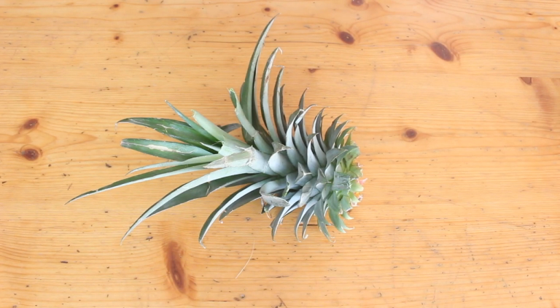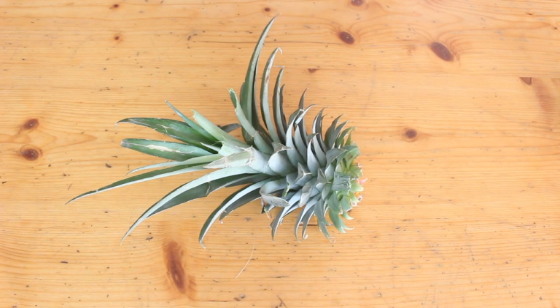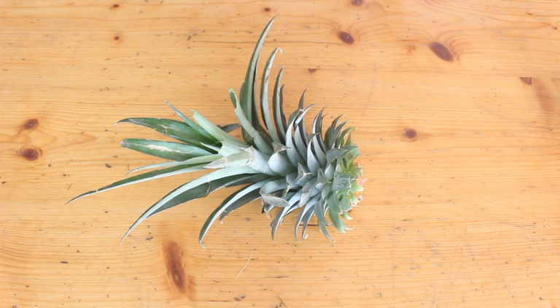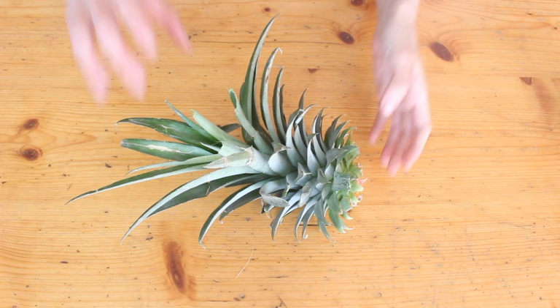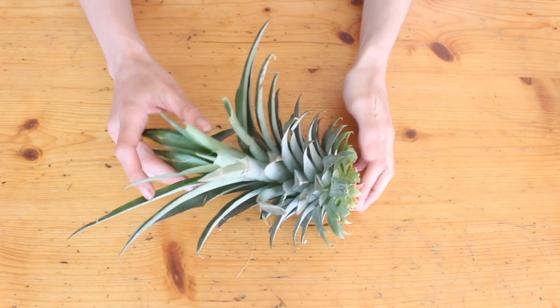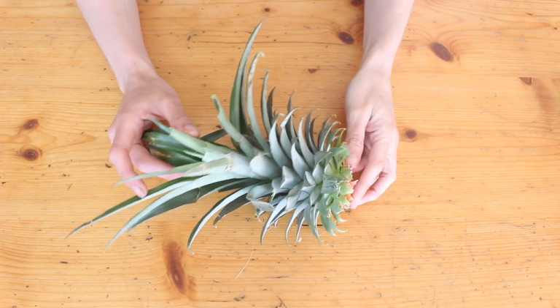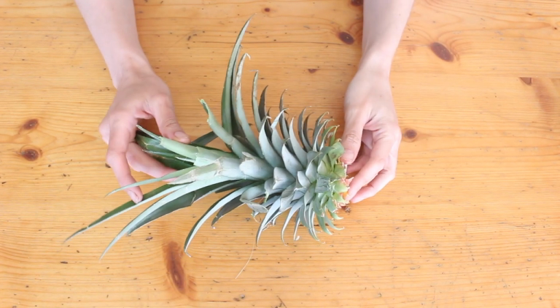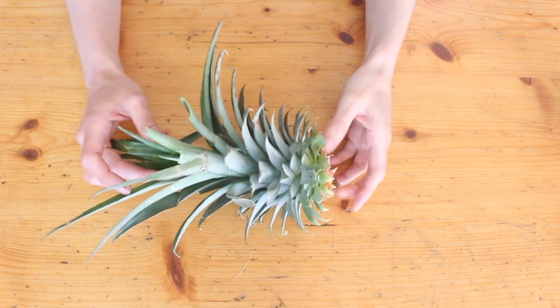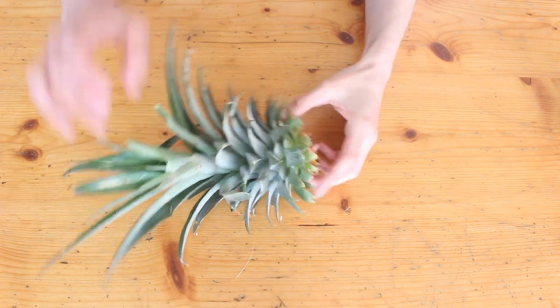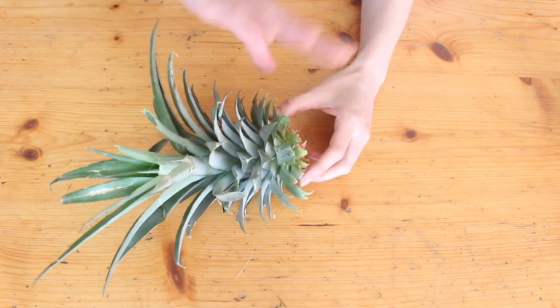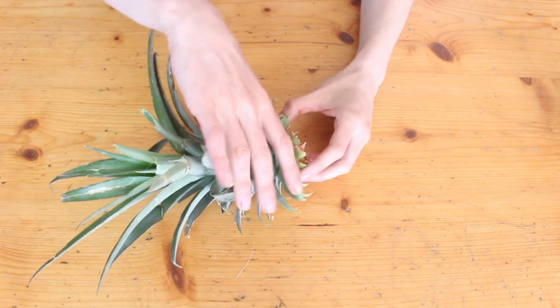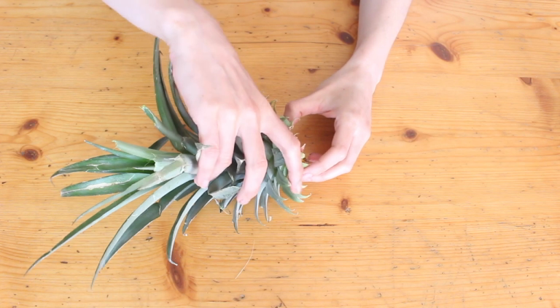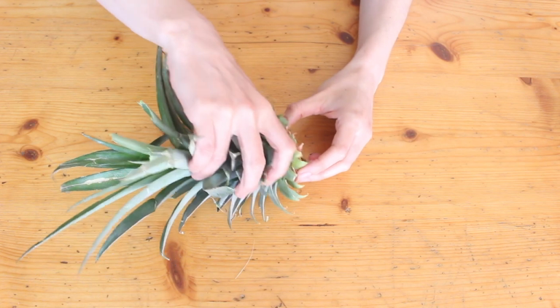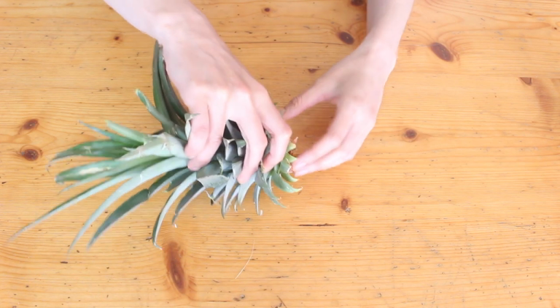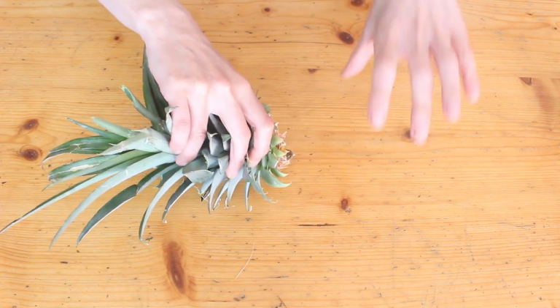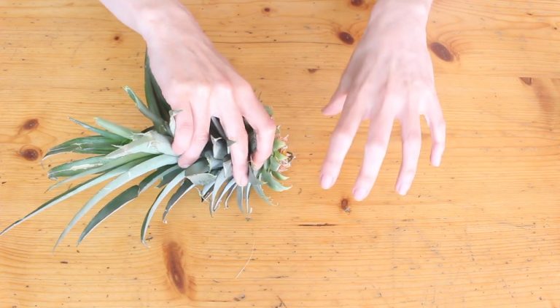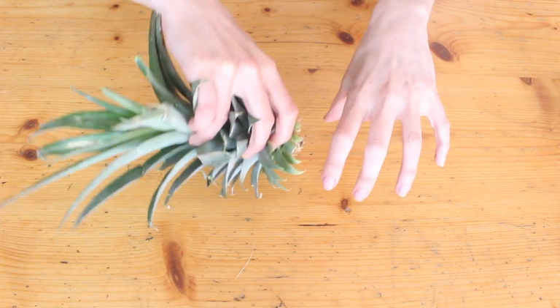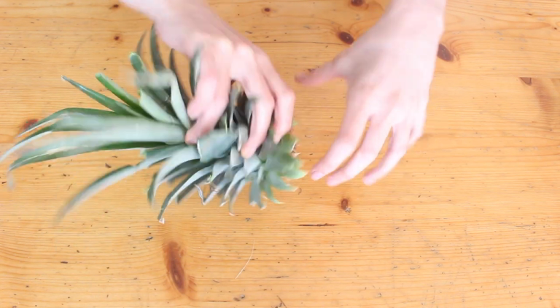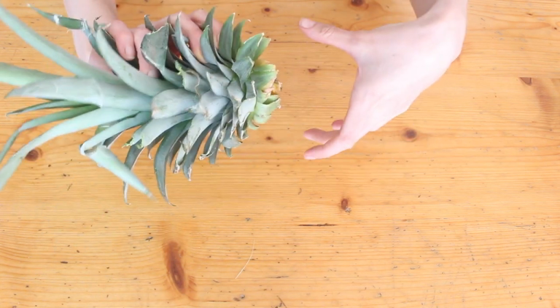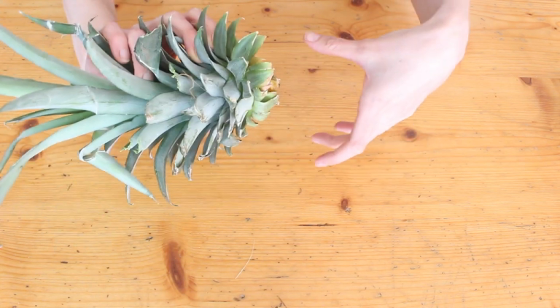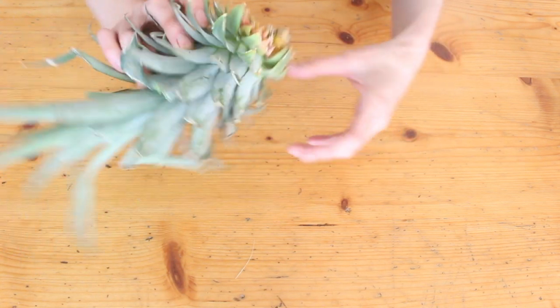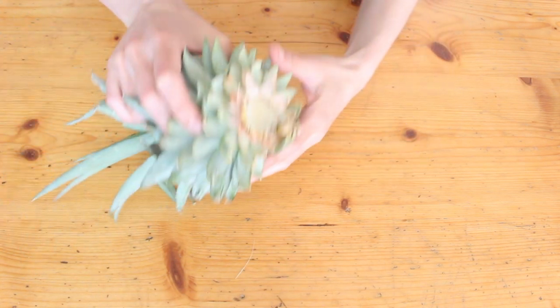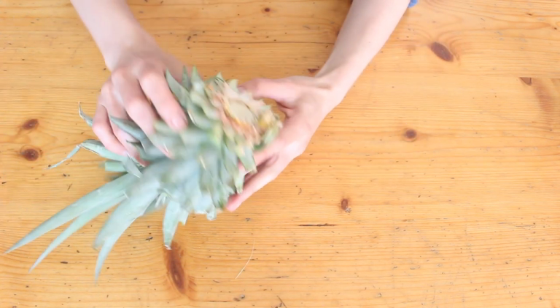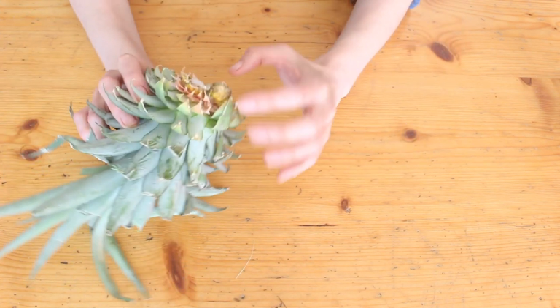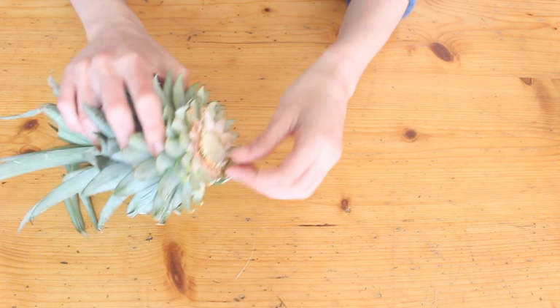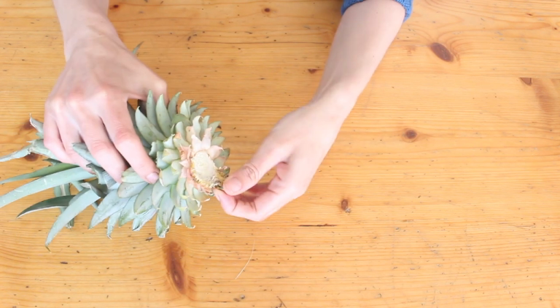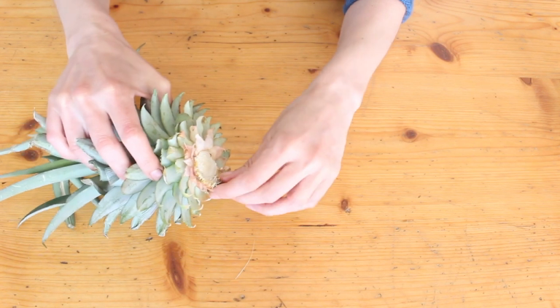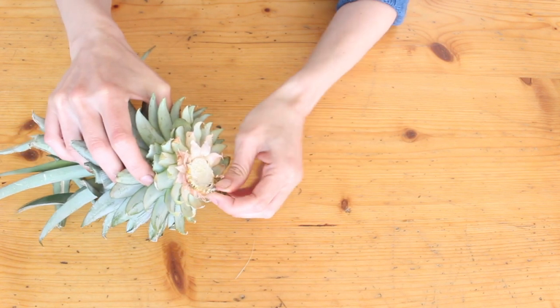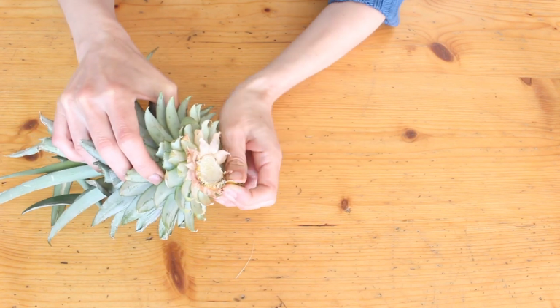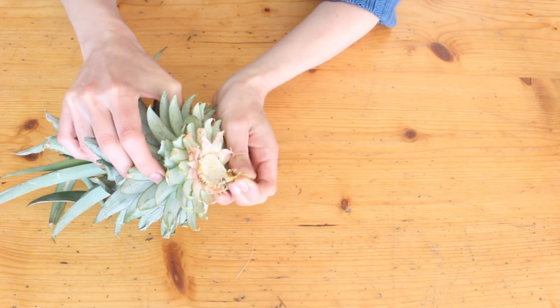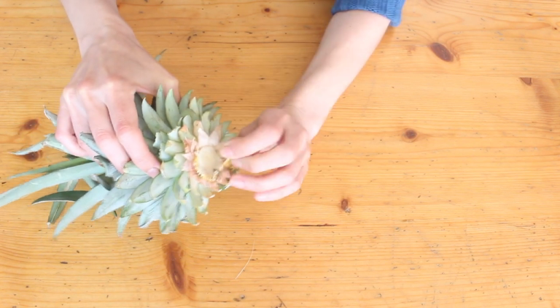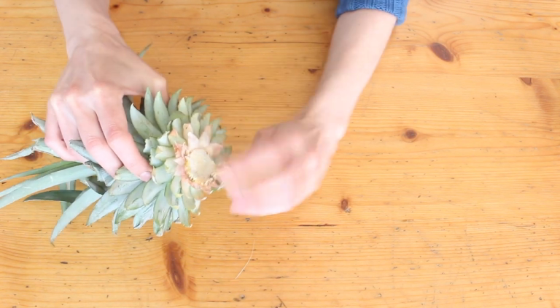I don't have a whole pineapple but if you do, just grab the top in one hand and the pineapple in the other and twist, and the top should come free. You'll have a little round stump thing on the bottom of the leaves.